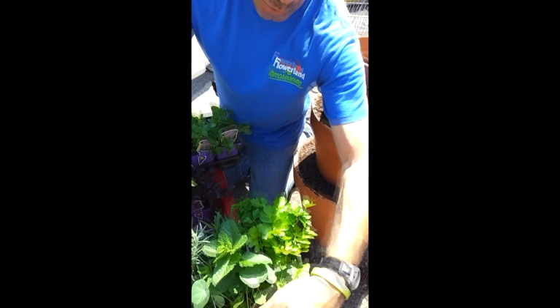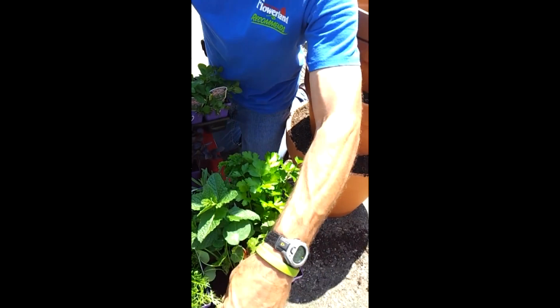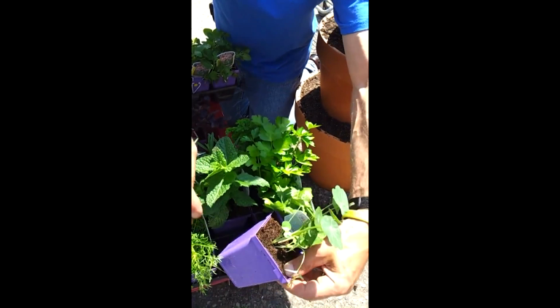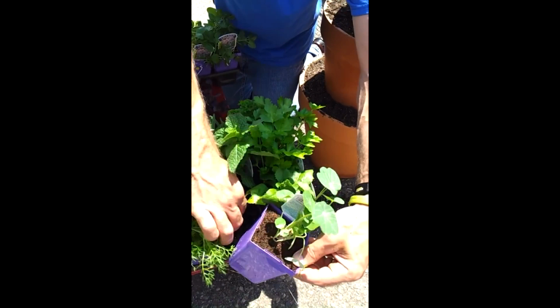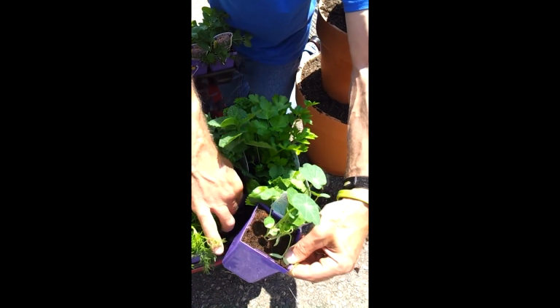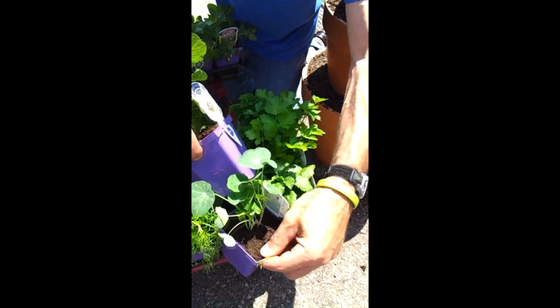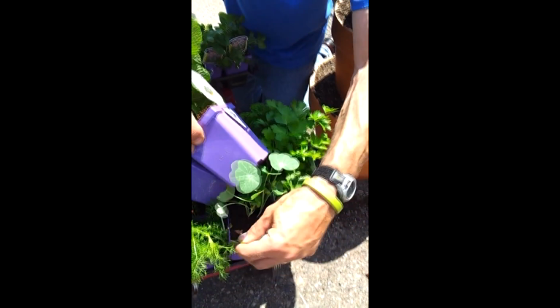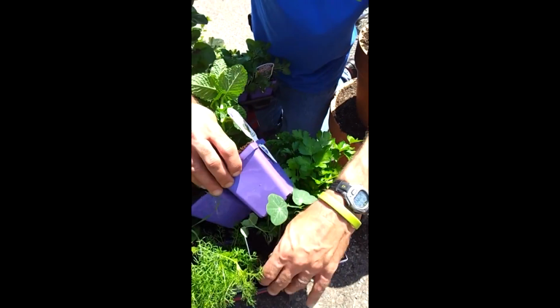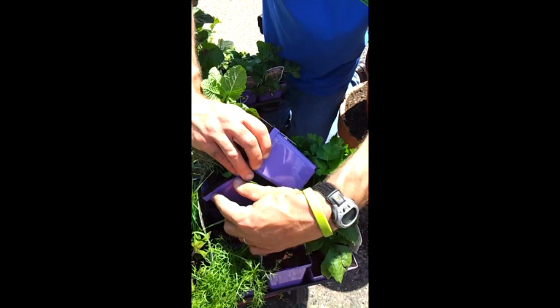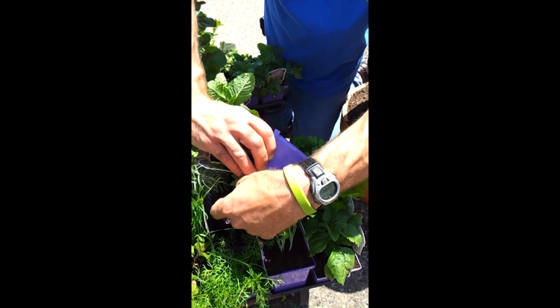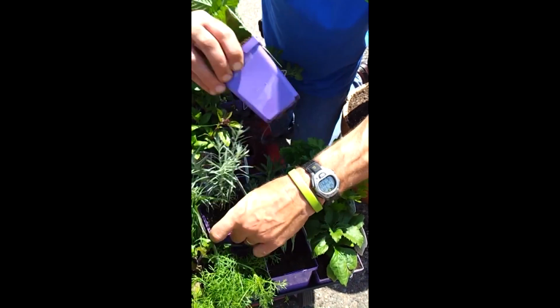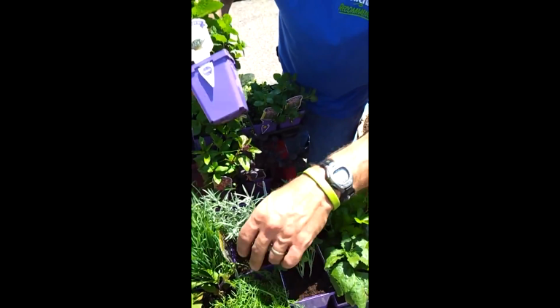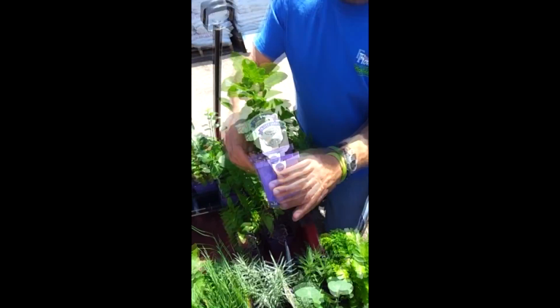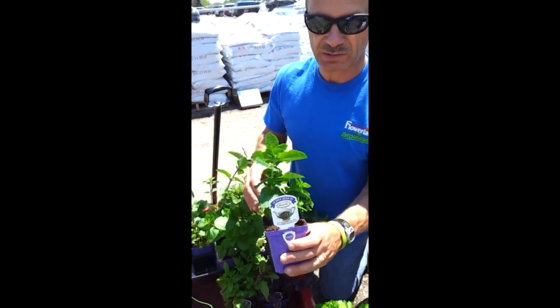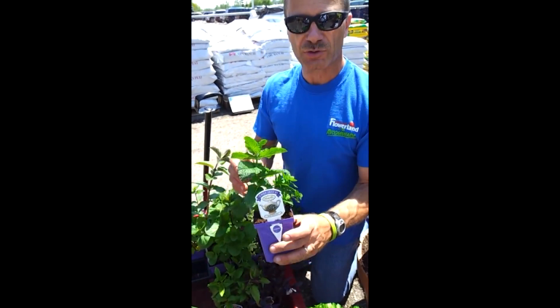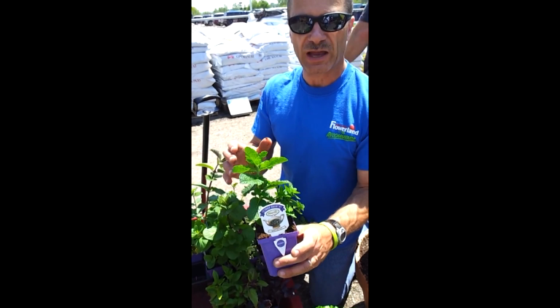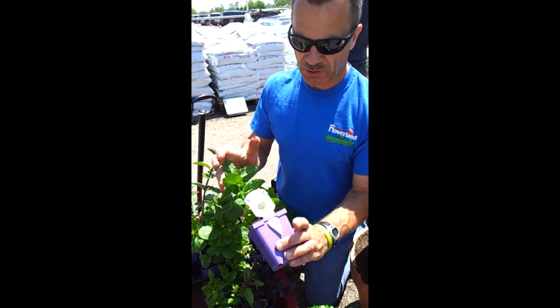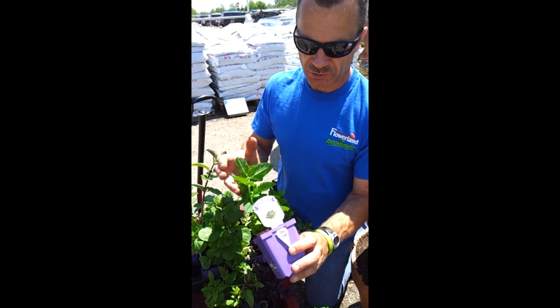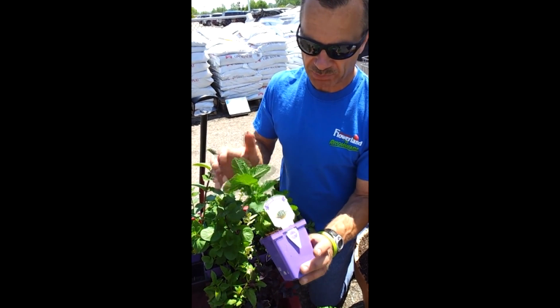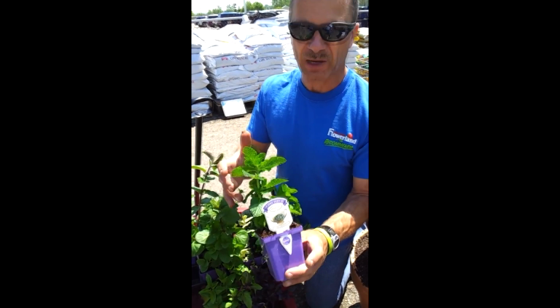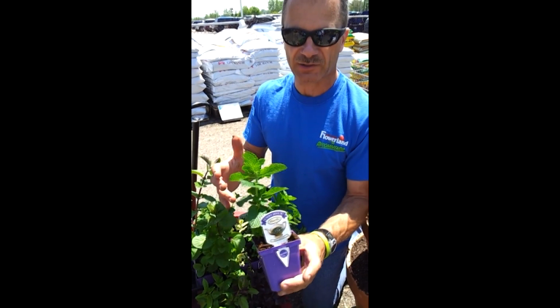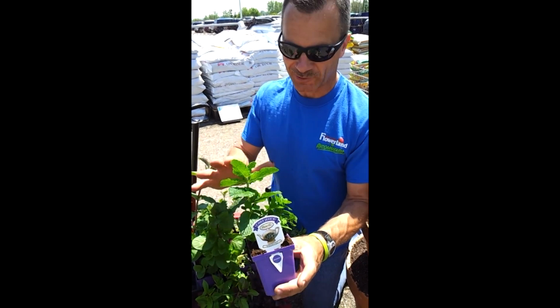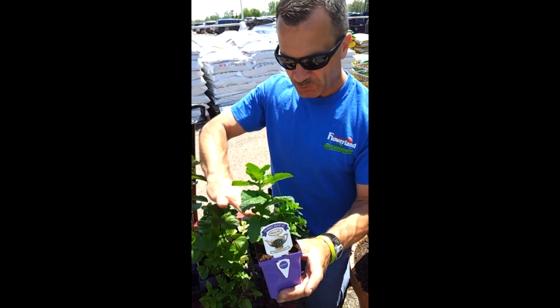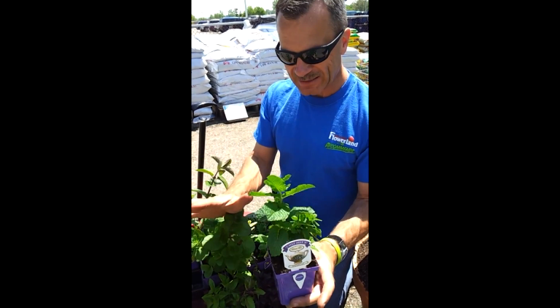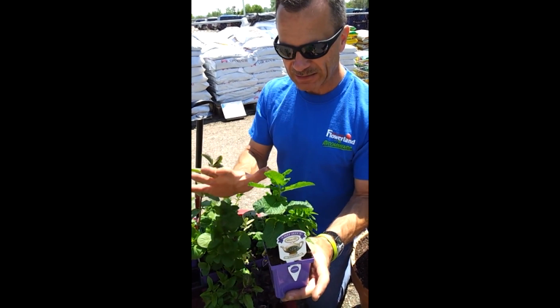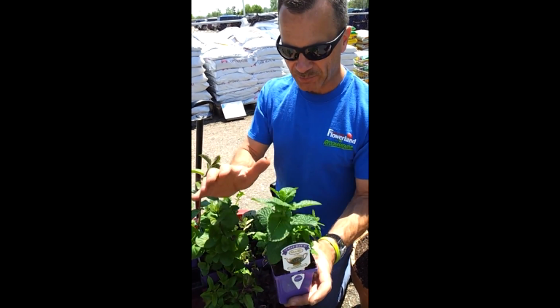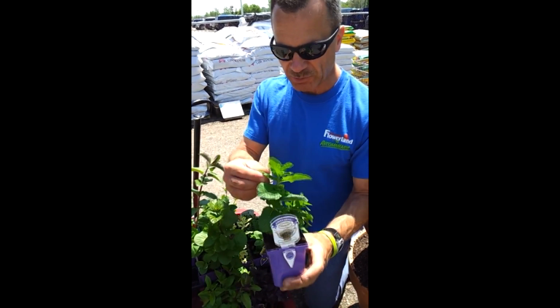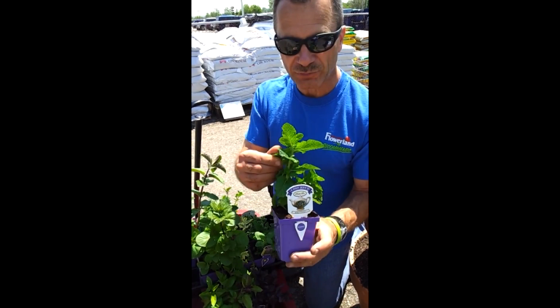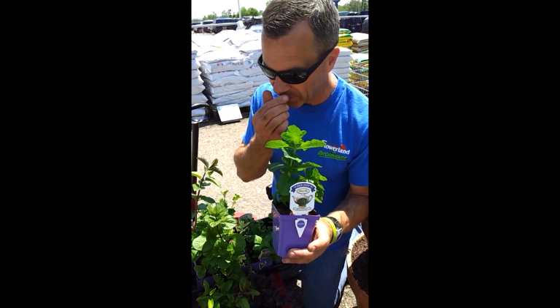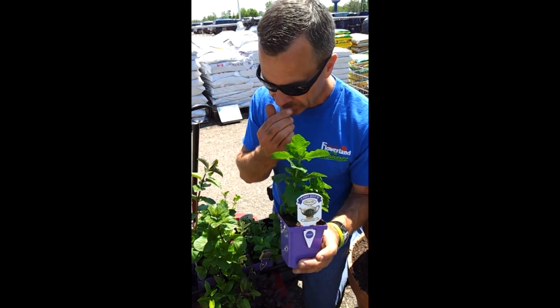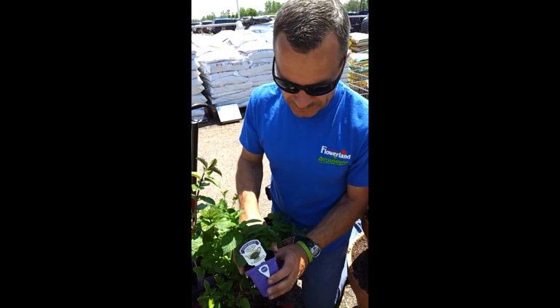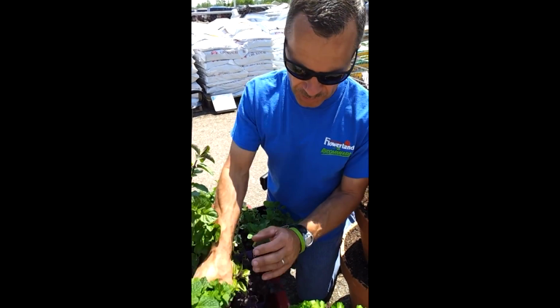One important thing to do is to segregate the mint plants from the other plants, because mint grows so fast it requires a new zip code by the end of summer. So we want to segregate them out. But there's a place for the mint, like that spearmint.